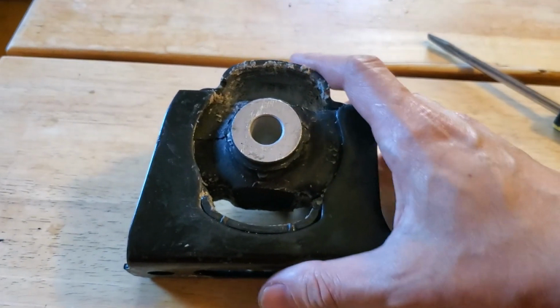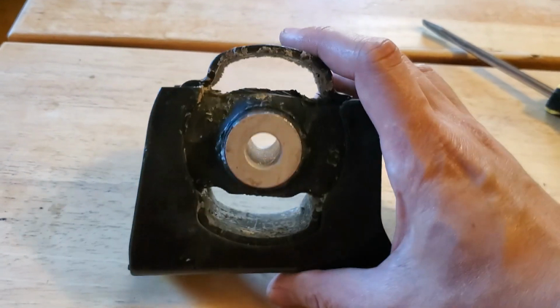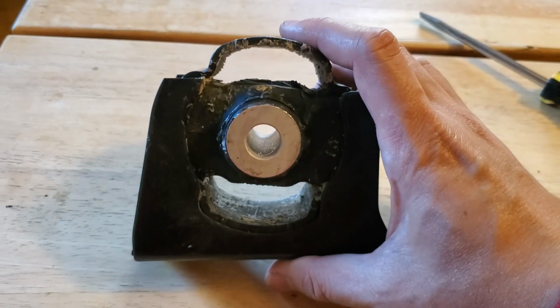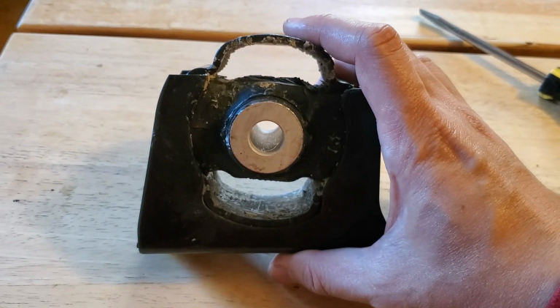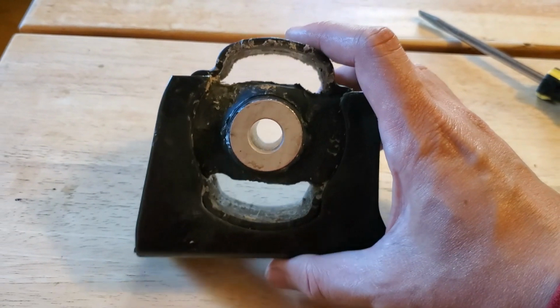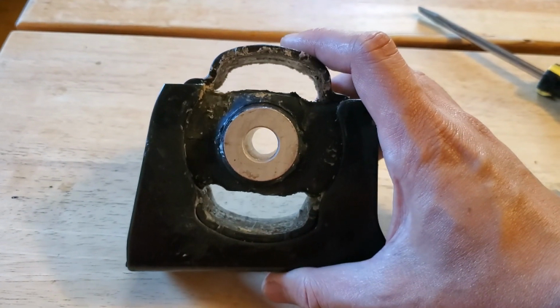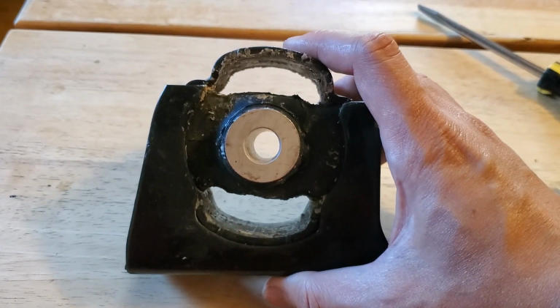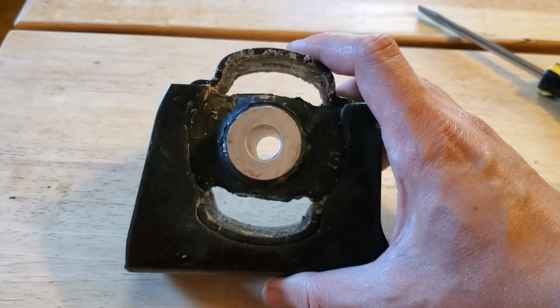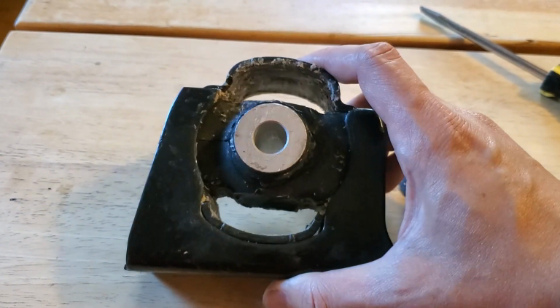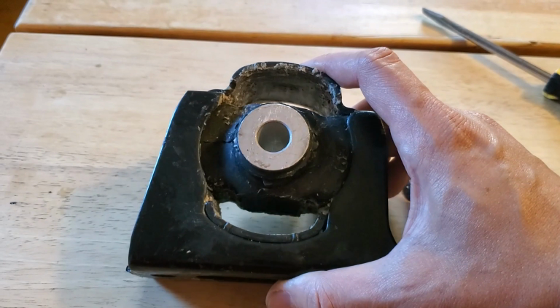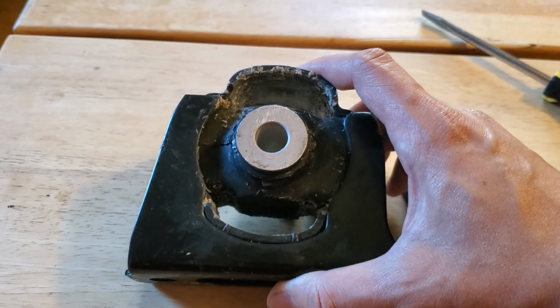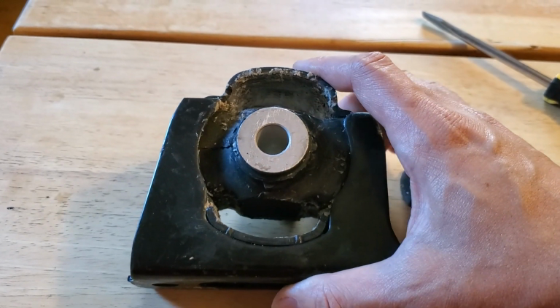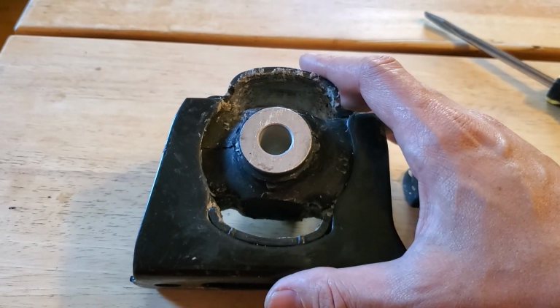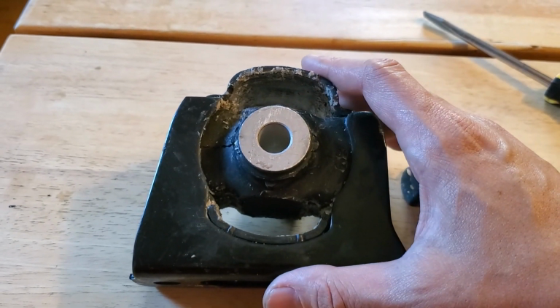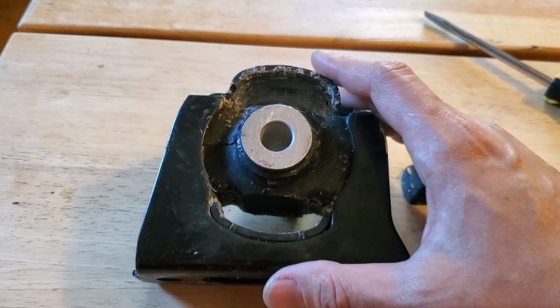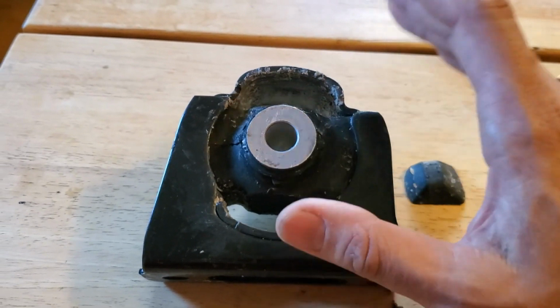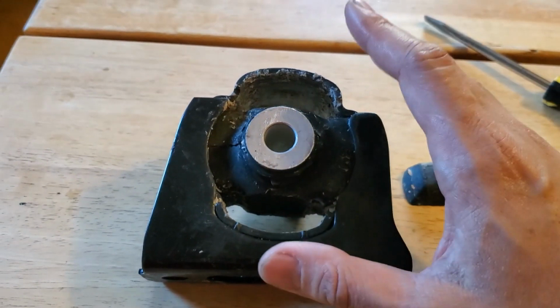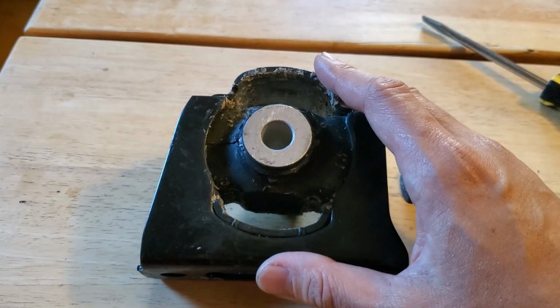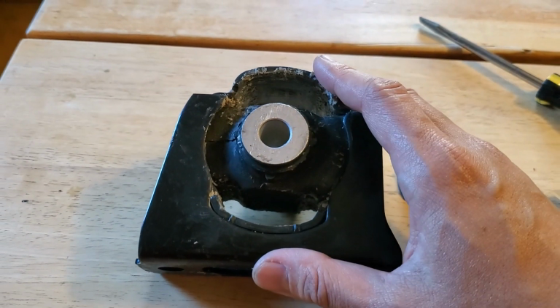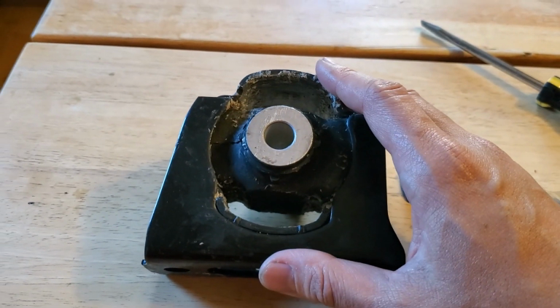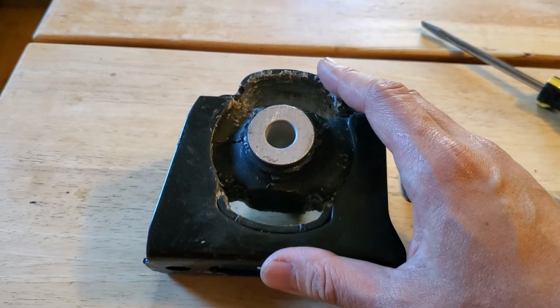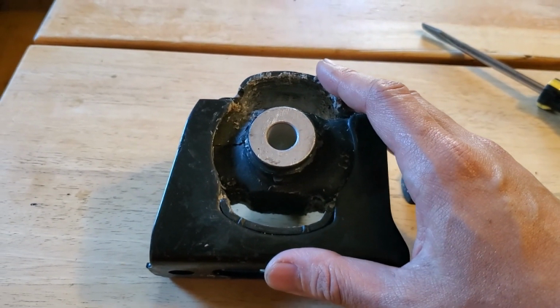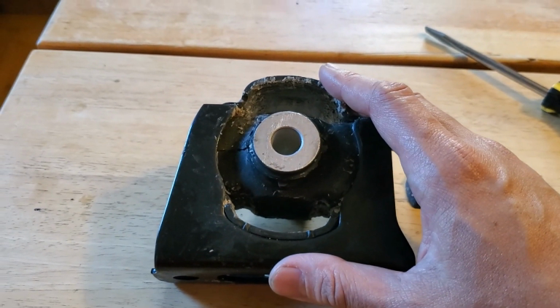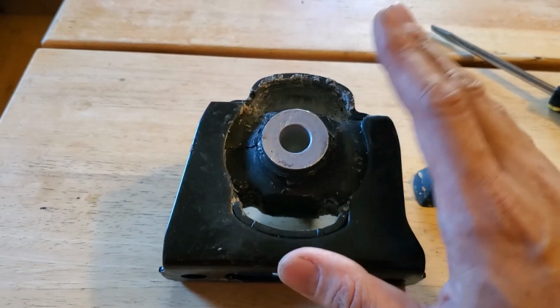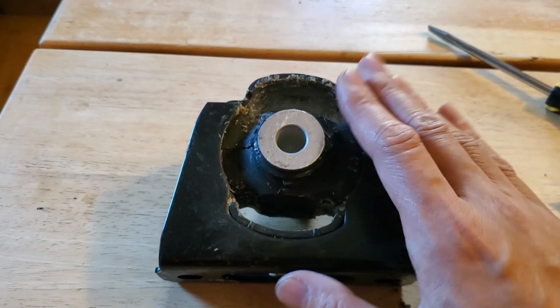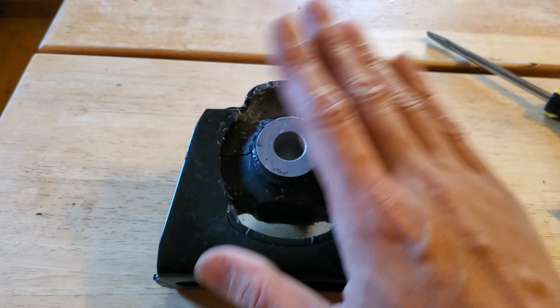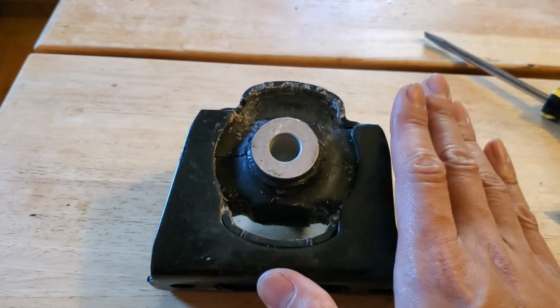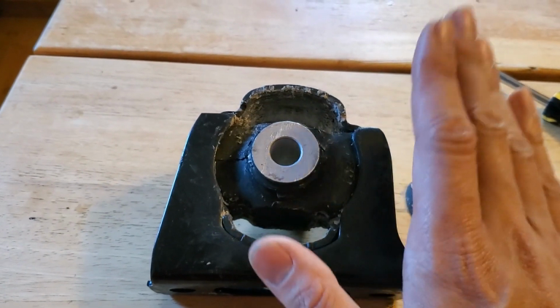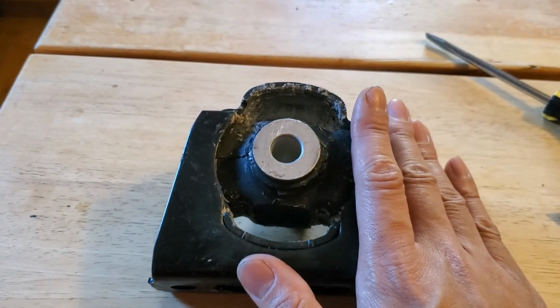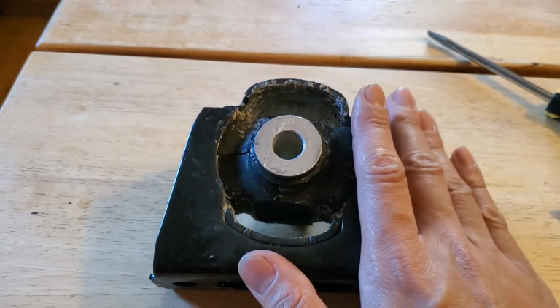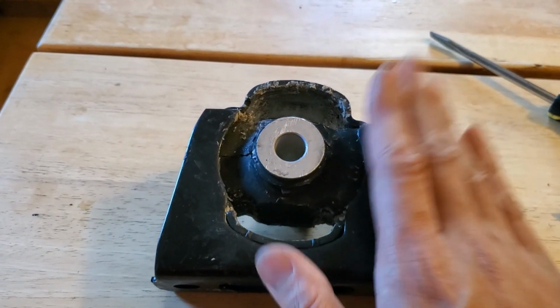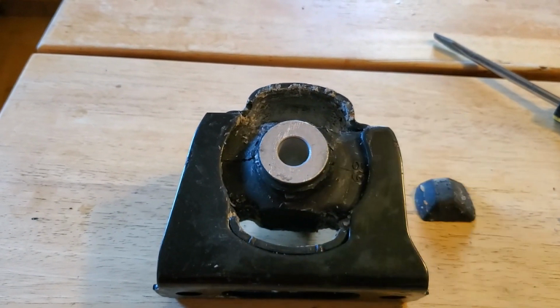So I'm going to use a two-part polyurethane mix instead, specifically for motor mounts. I'm going to put a link to that in the video description below. I'm going to go ahead and finish cleaning this up and wait for that to show up so I can fill it.